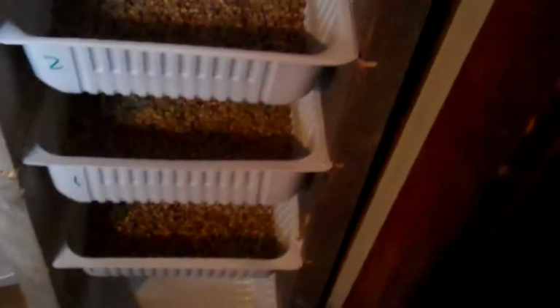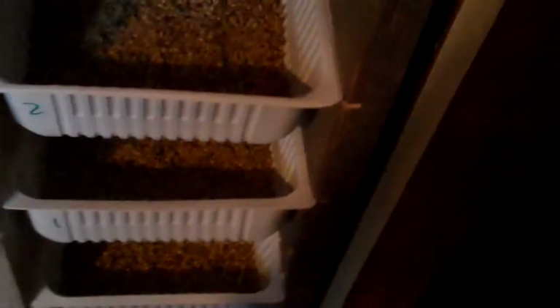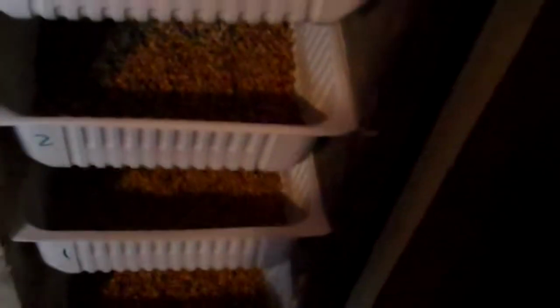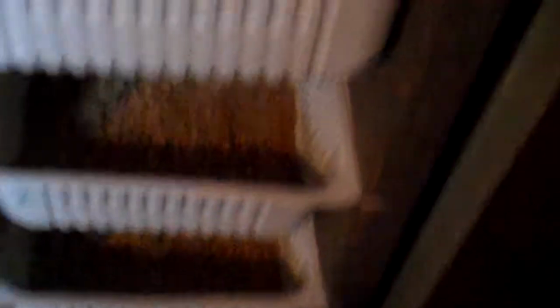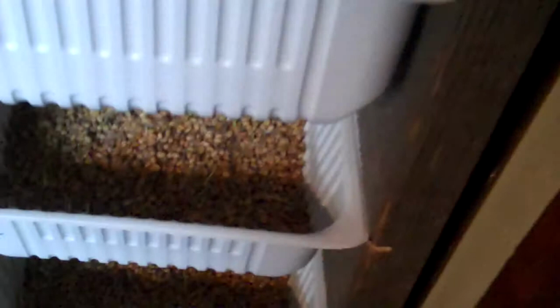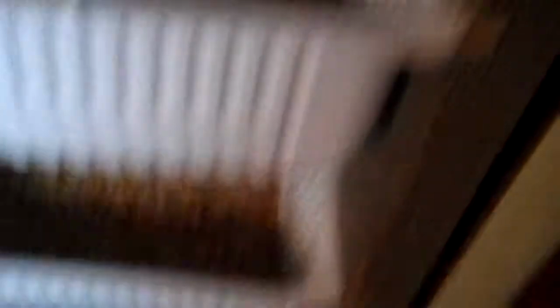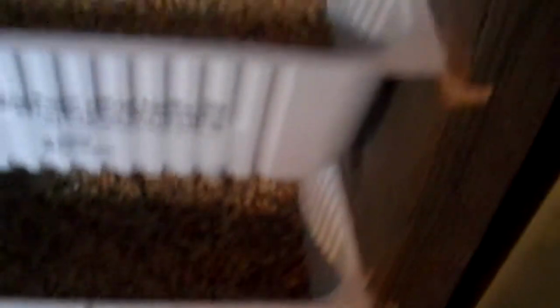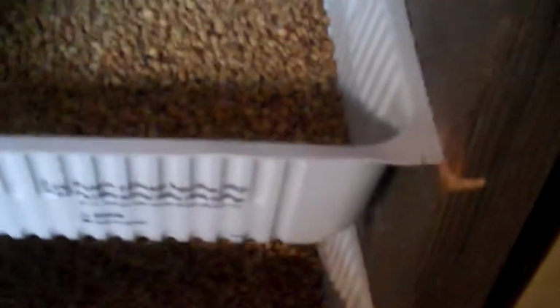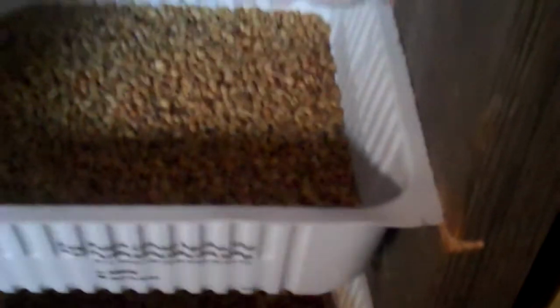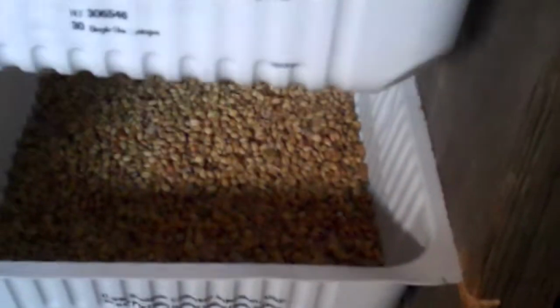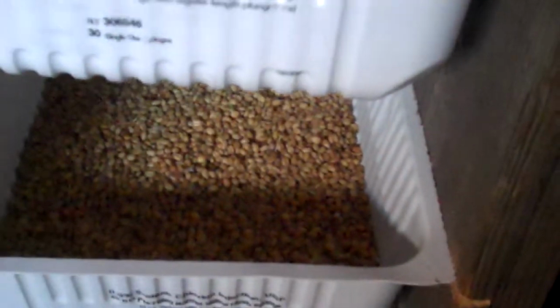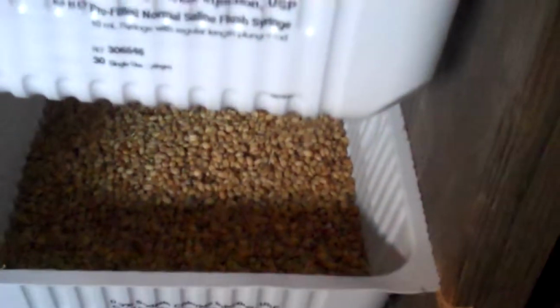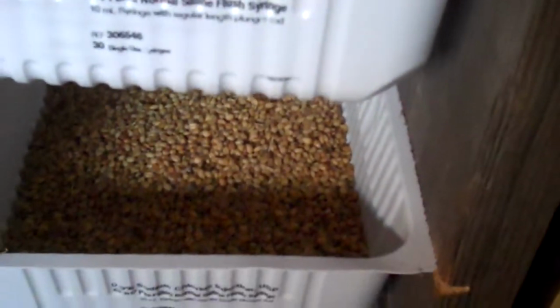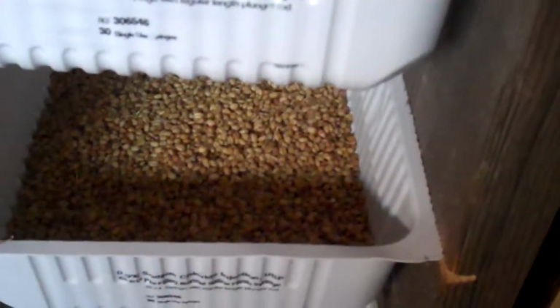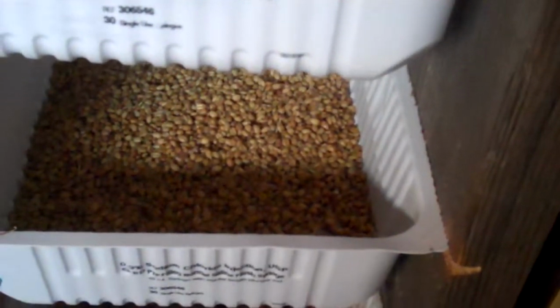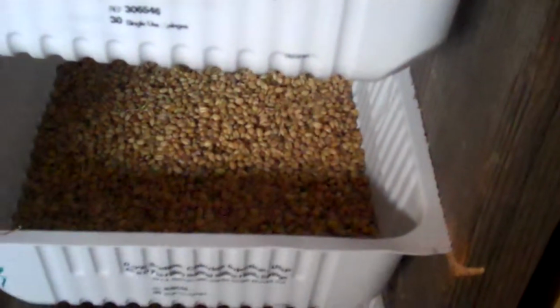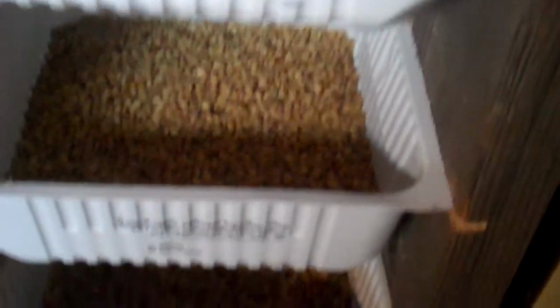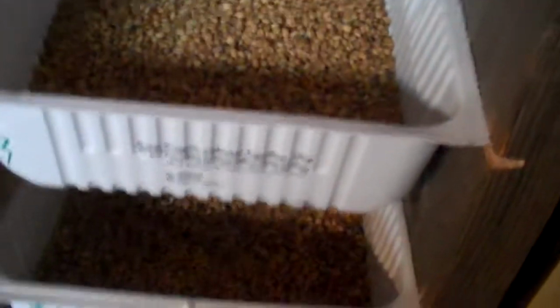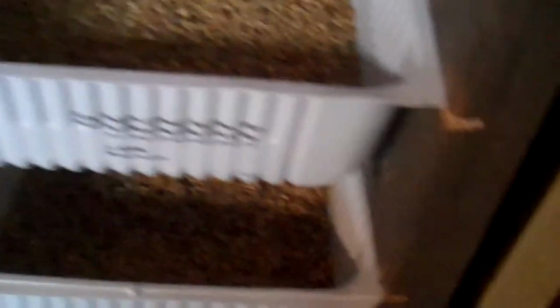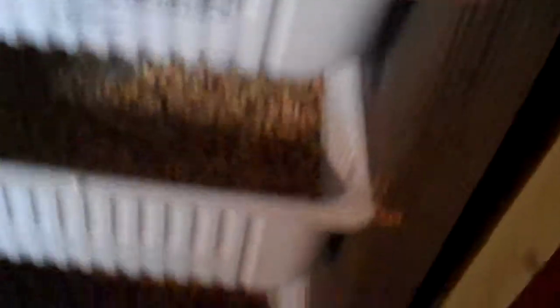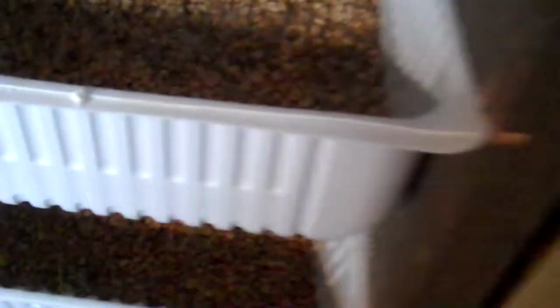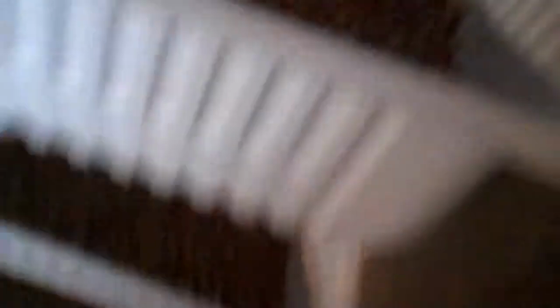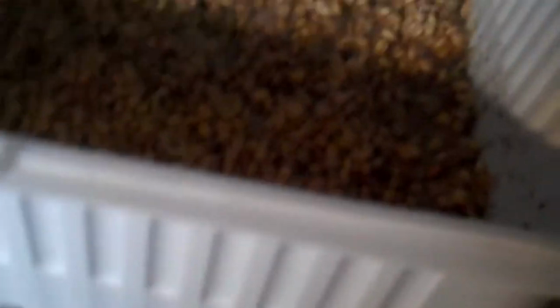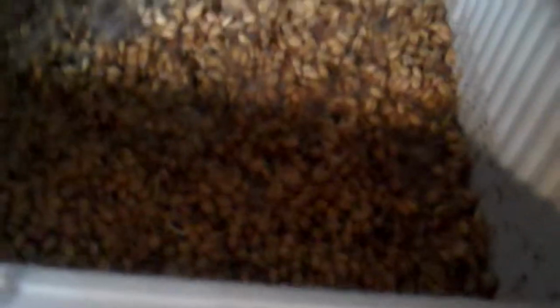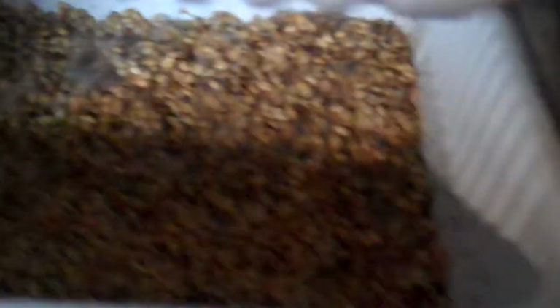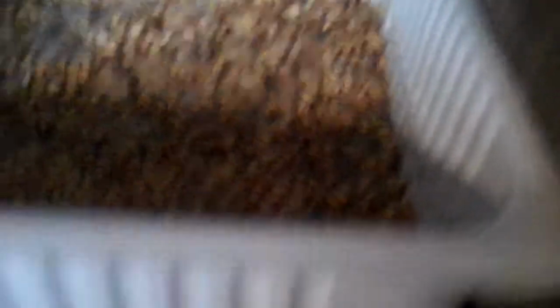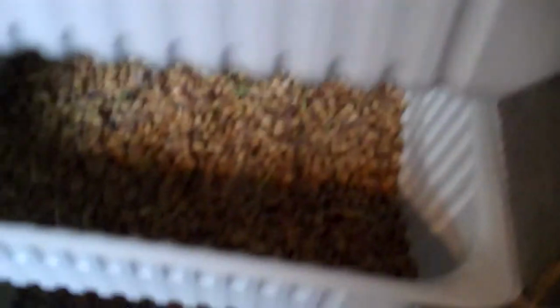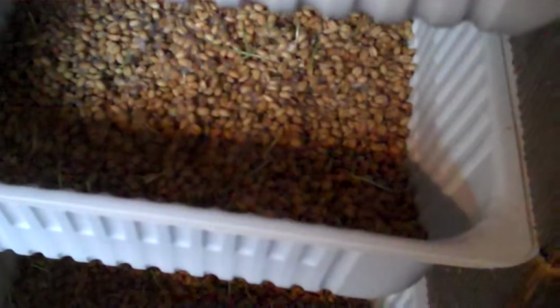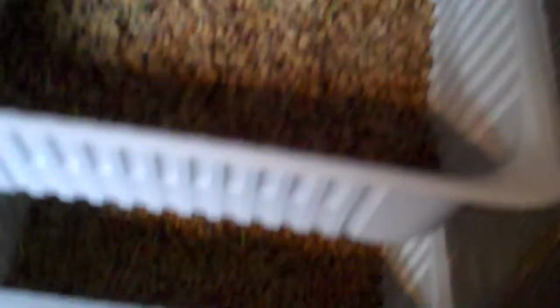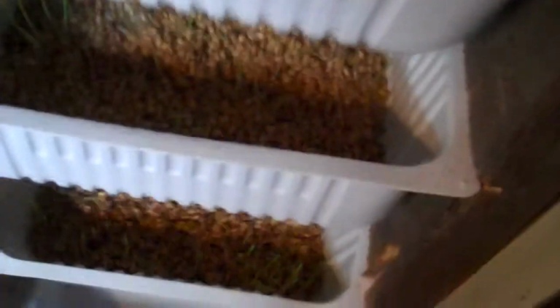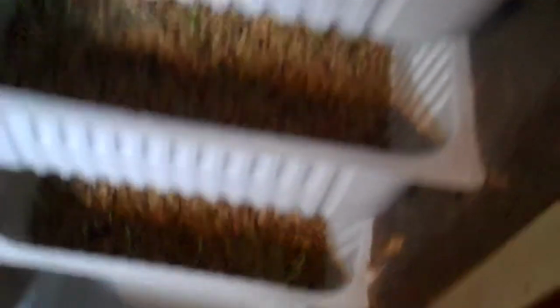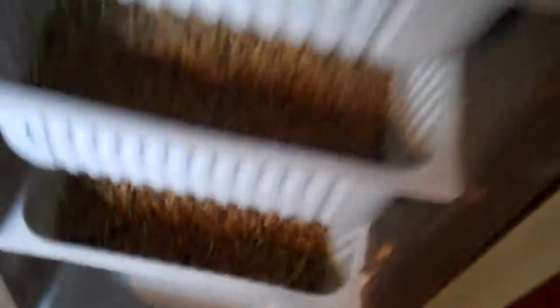Two: do not put too many seeds in there. You may fill the top with water, but by the time it trickles down and tries to get everybody wet, too many seeds equals mold. If you look, I've got mold in that one, and that one, and that one, and that one.